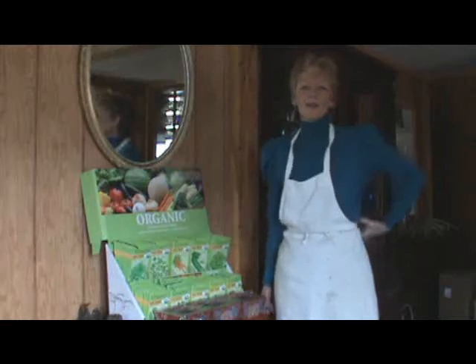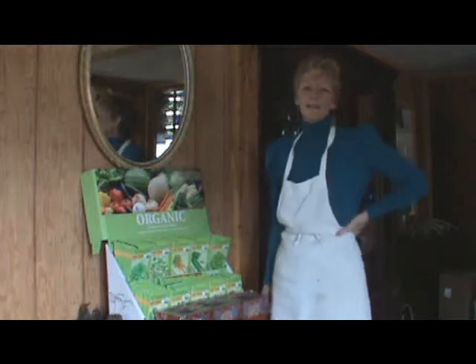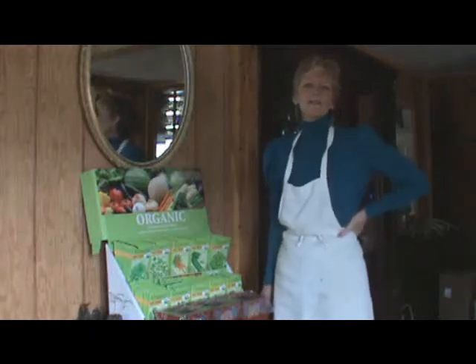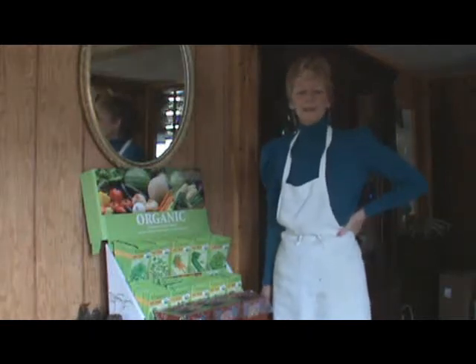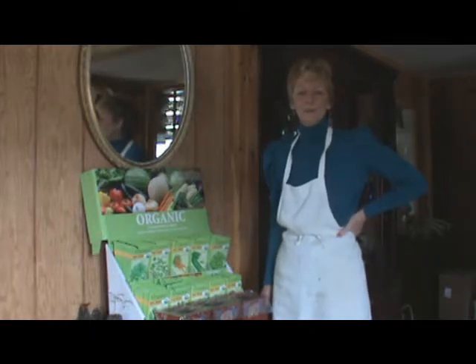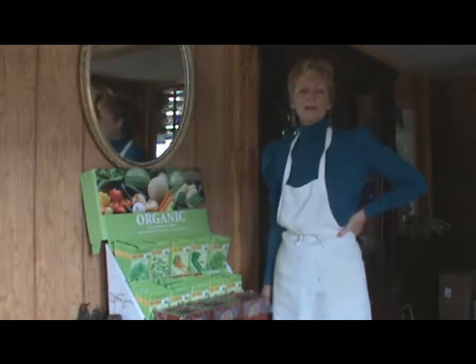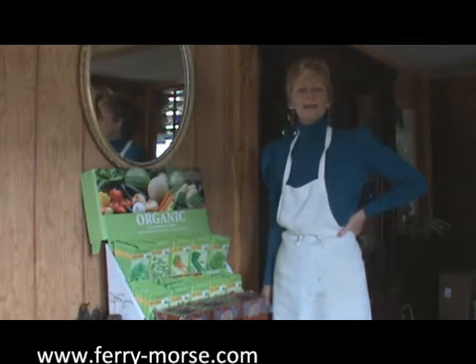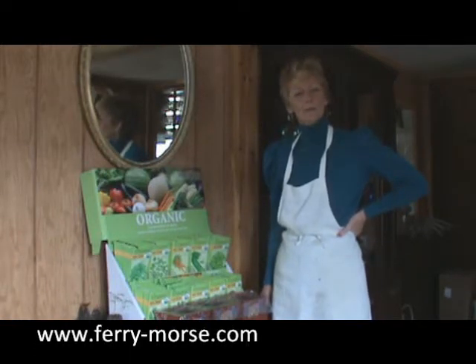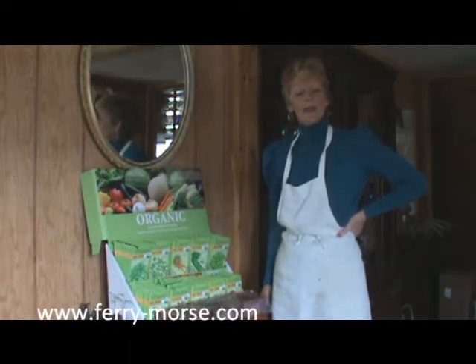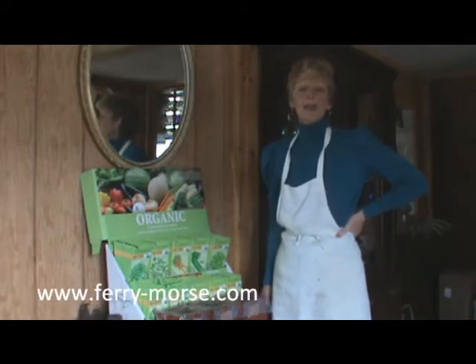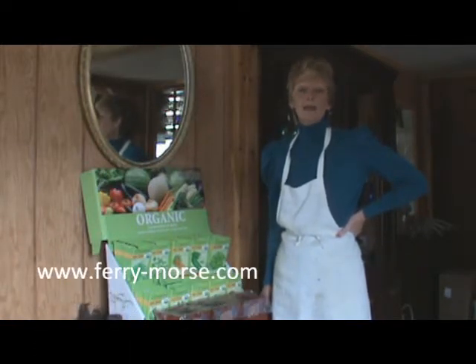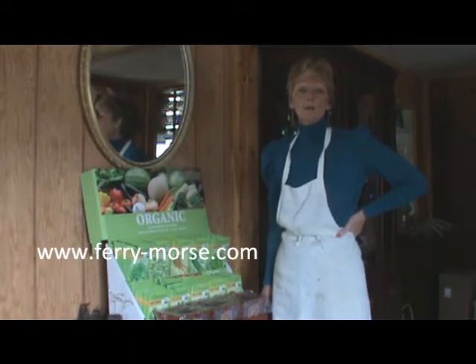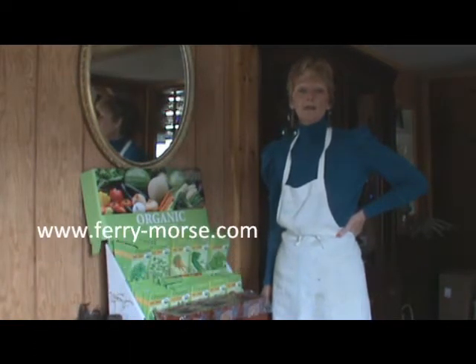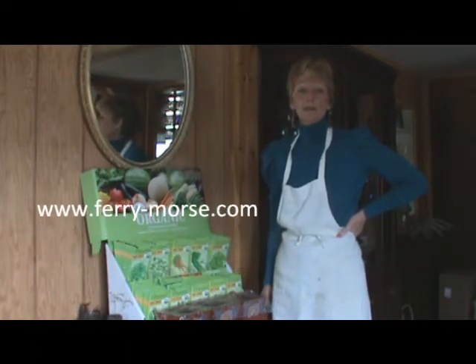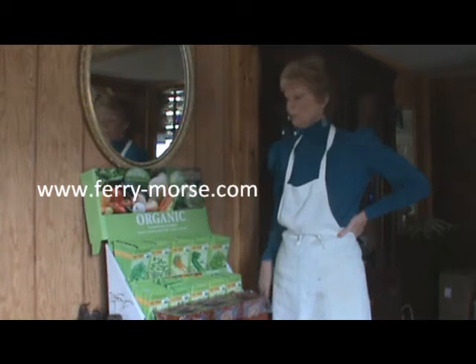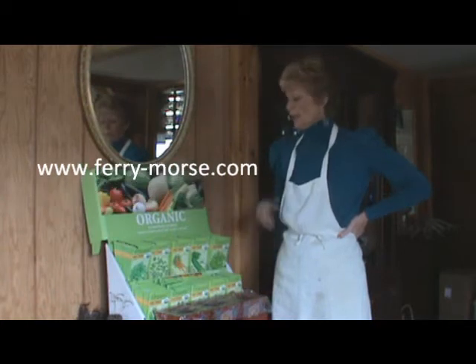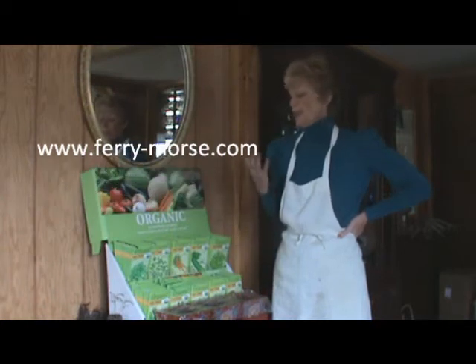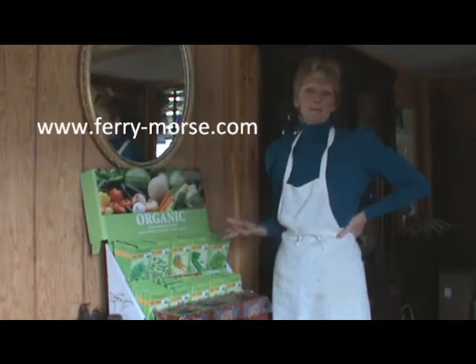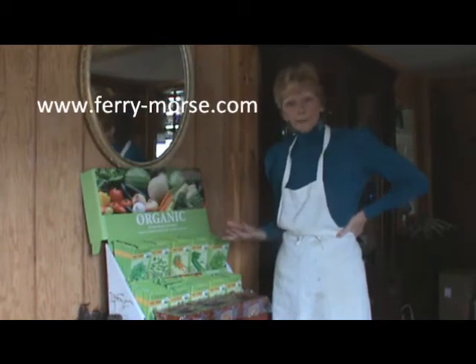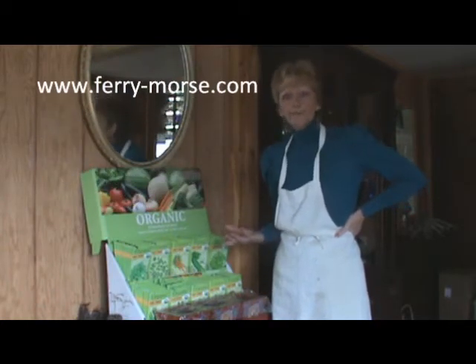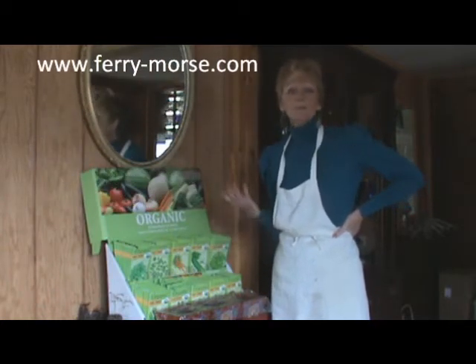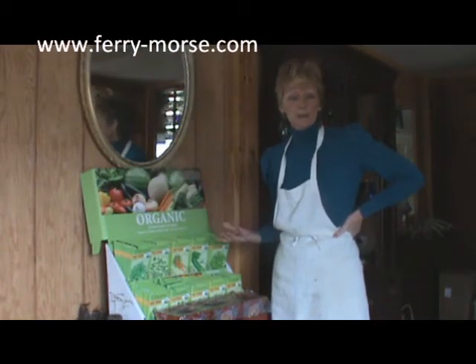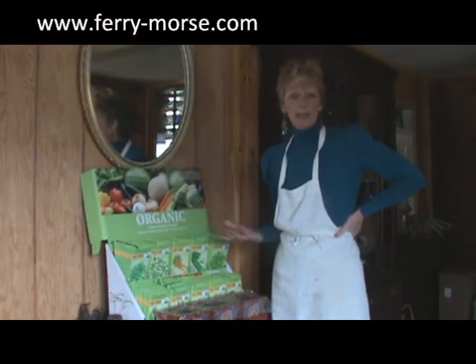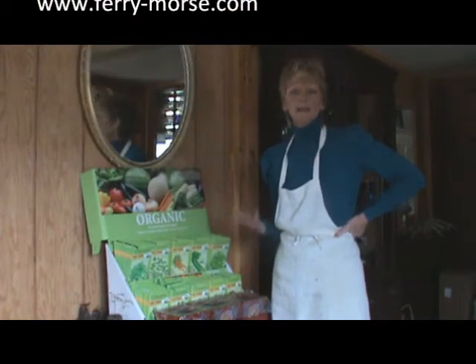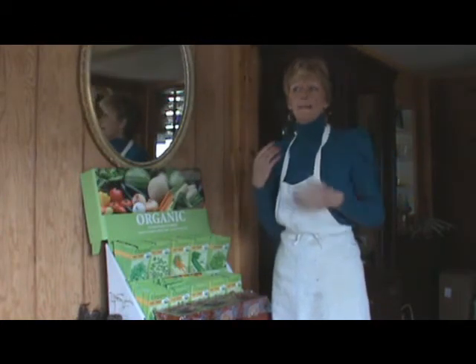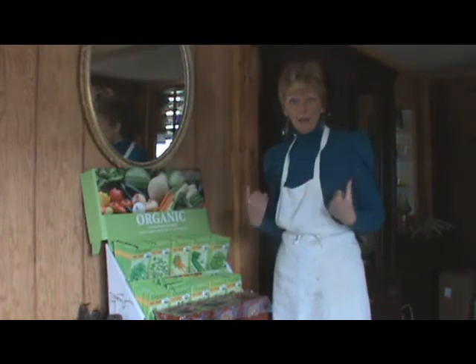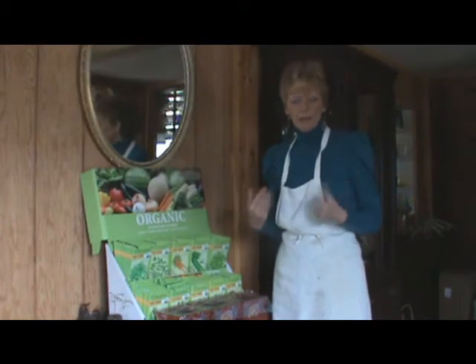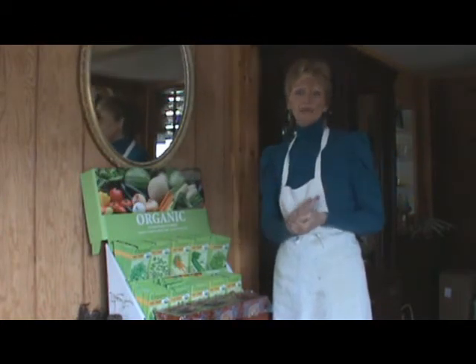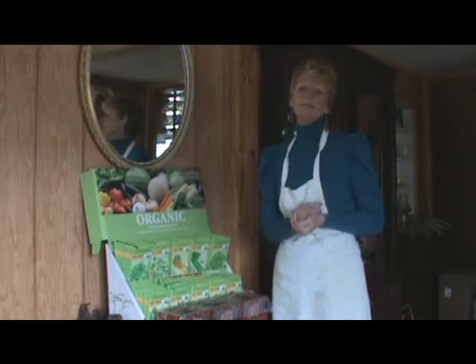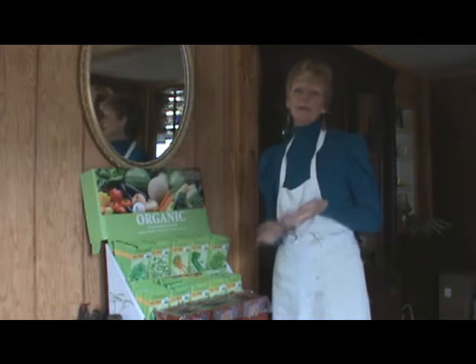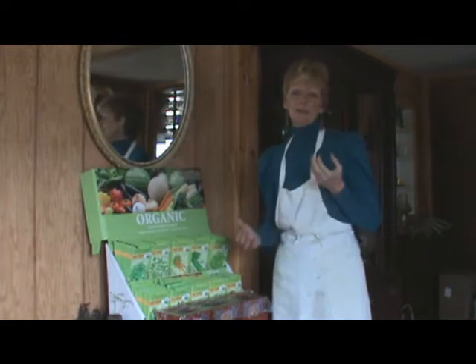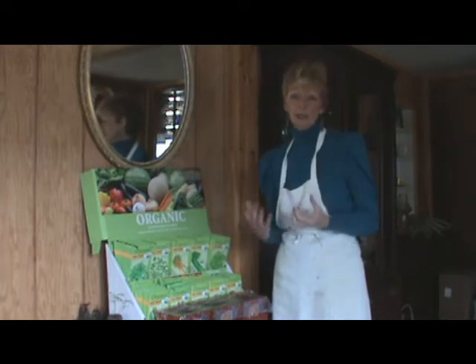Hi, this is Lori from Grandma Says So, and today I'm going to bring you some wonderful Fairy Morris products that I've been using to start my very first garden.